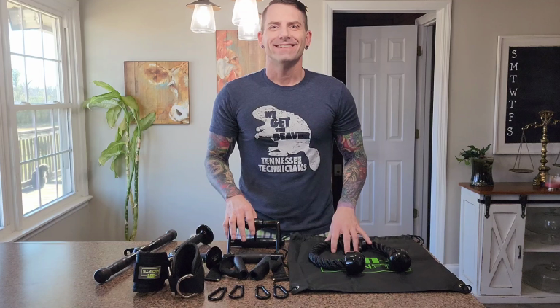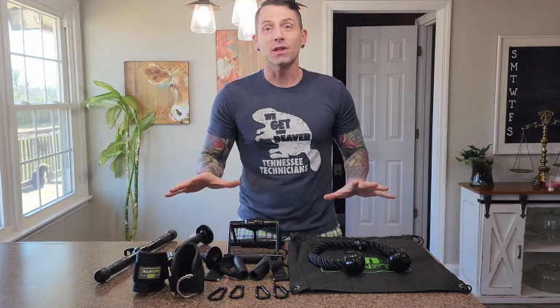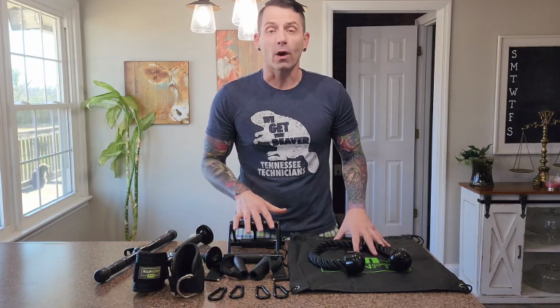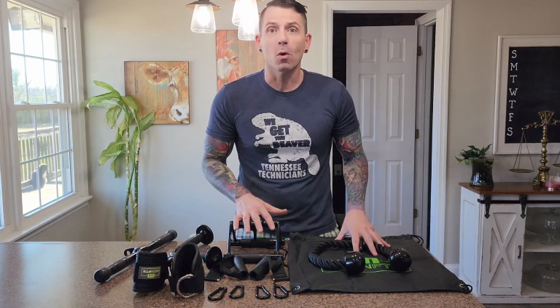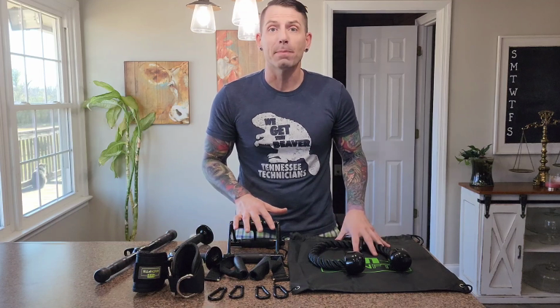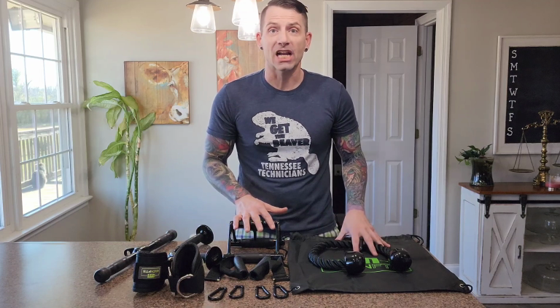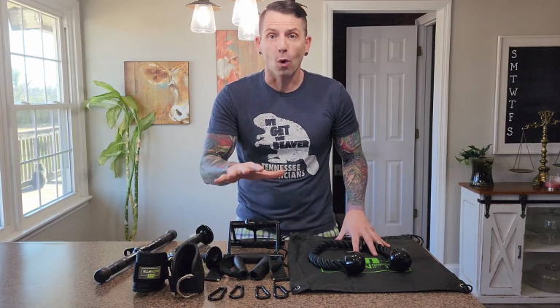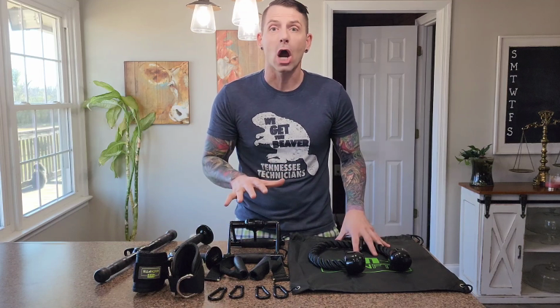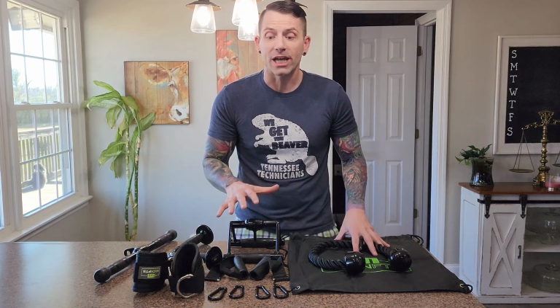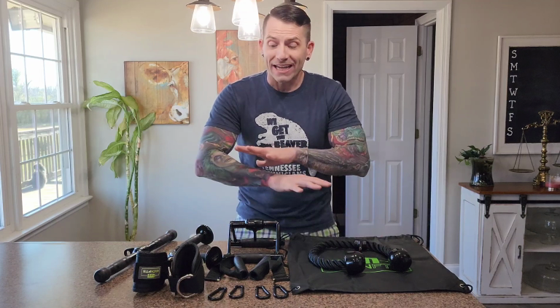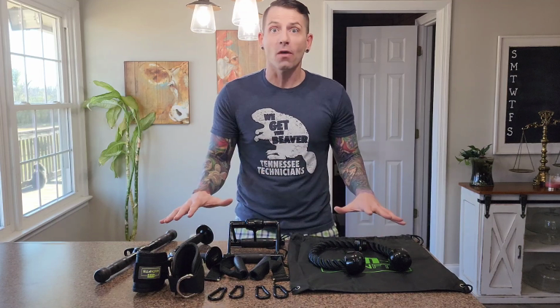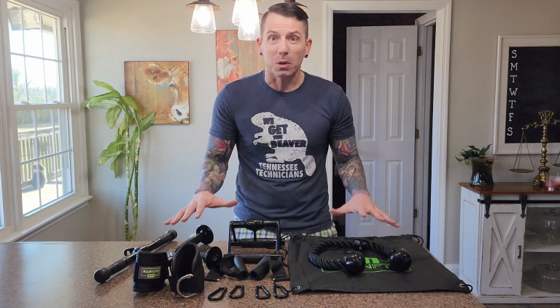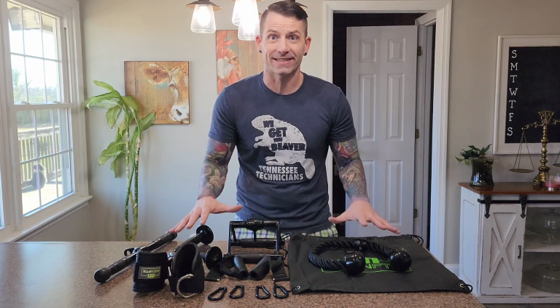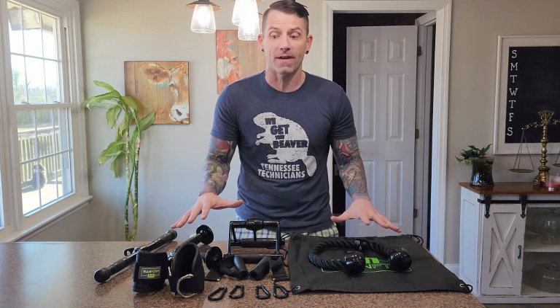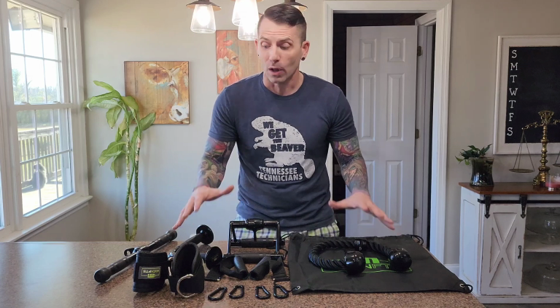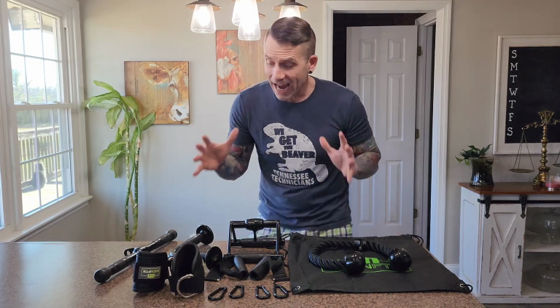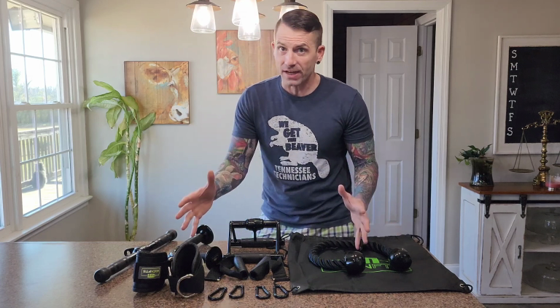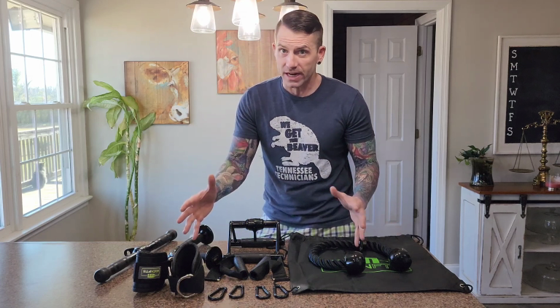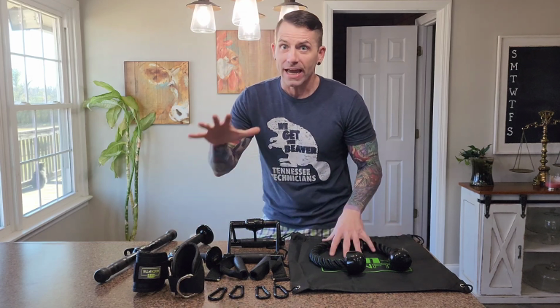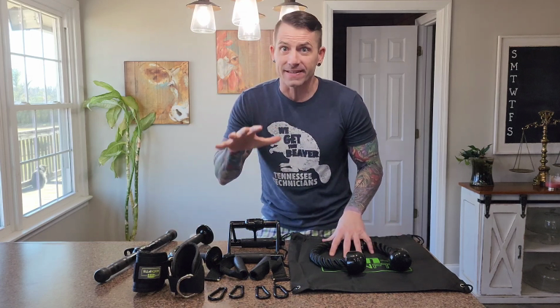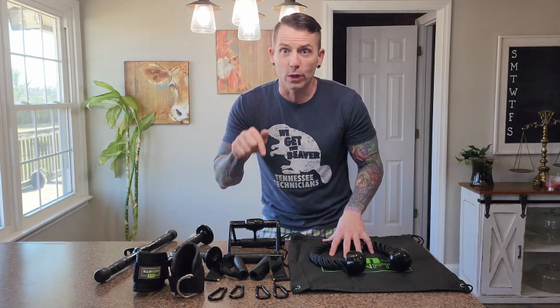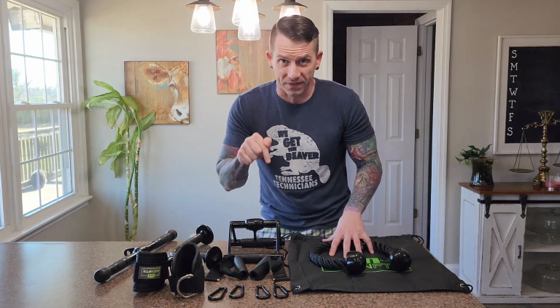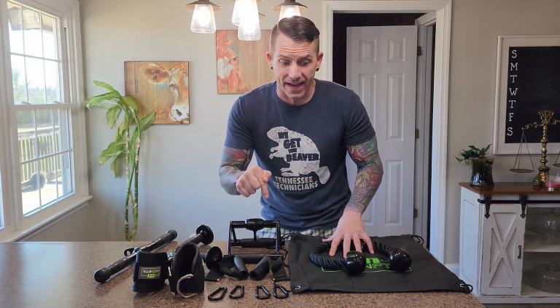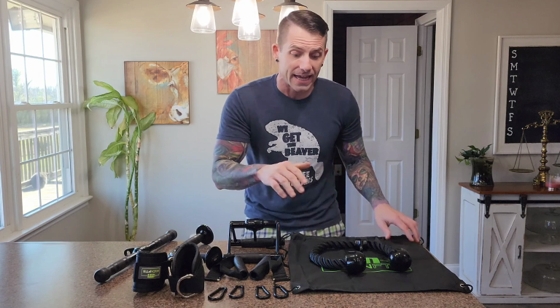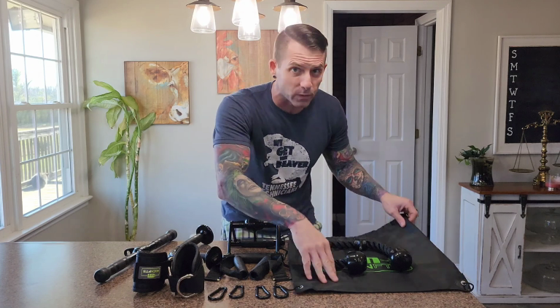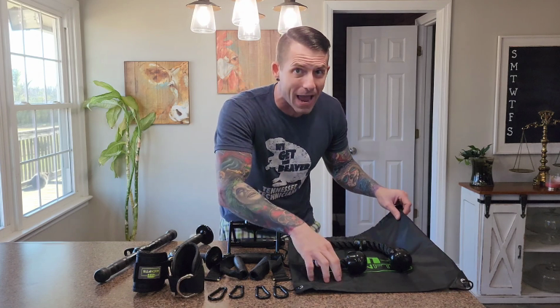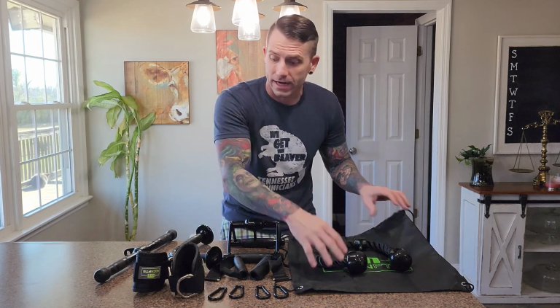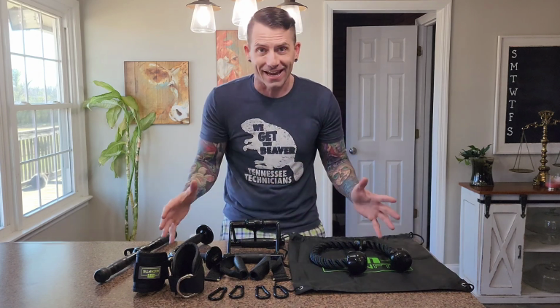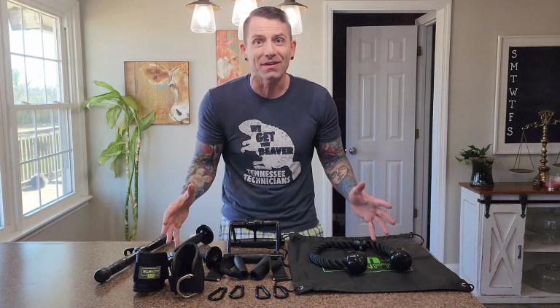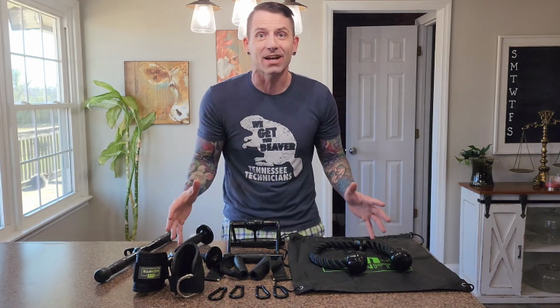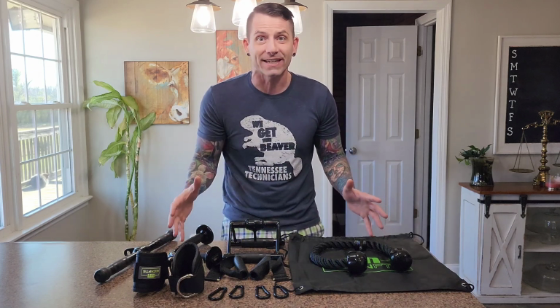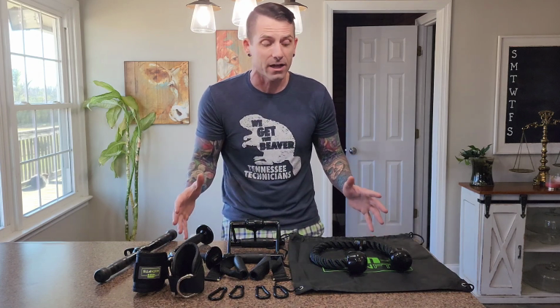I was looking for a few more cable attachments for our home gym and saw this complete set available. And everything you see here is included with this set. It comes with this bag right here that yes, everything does fit inside of.